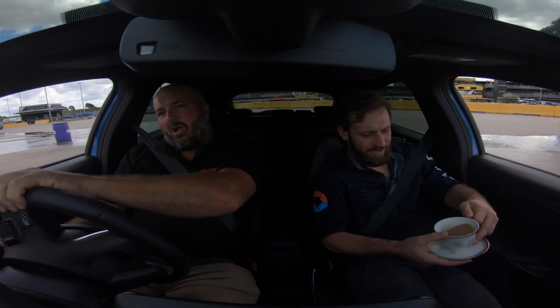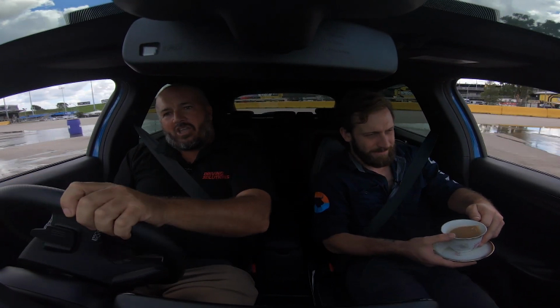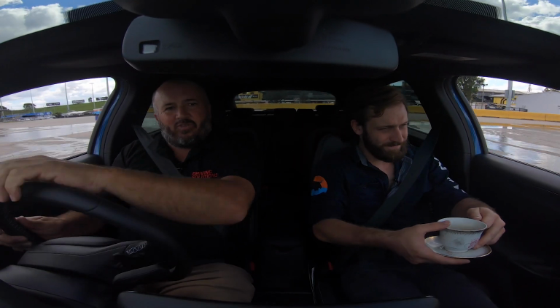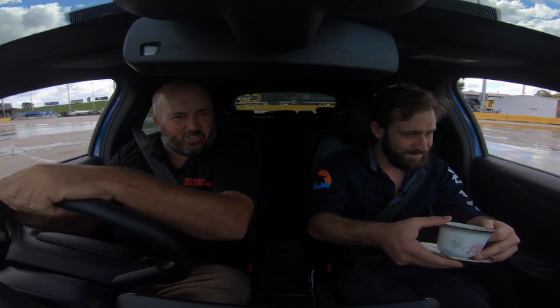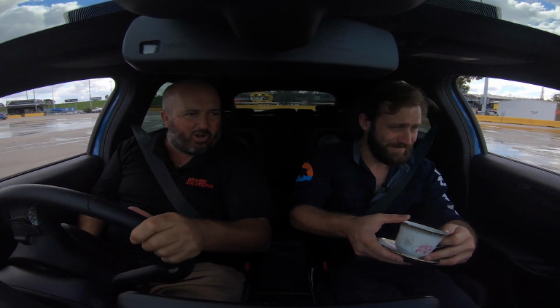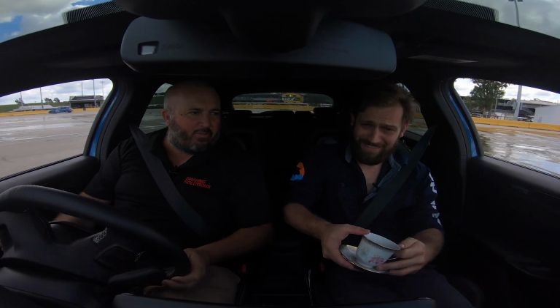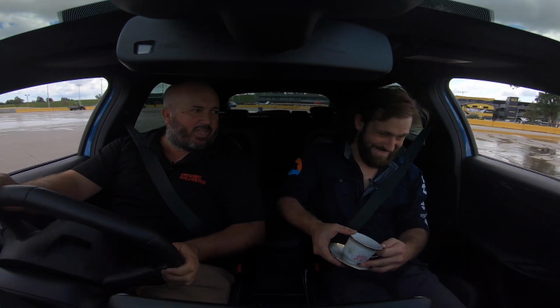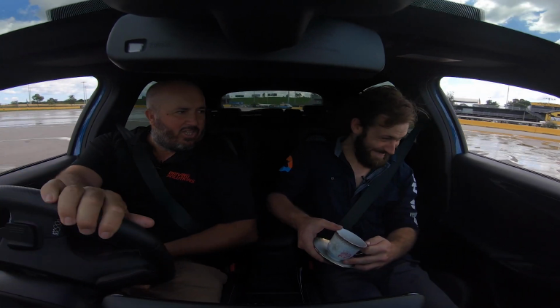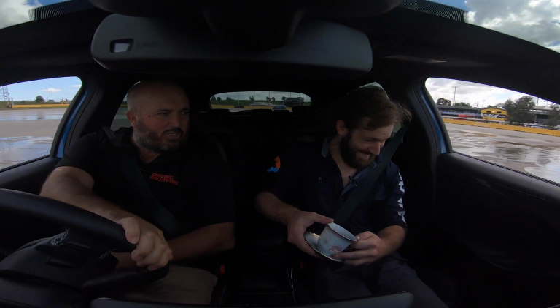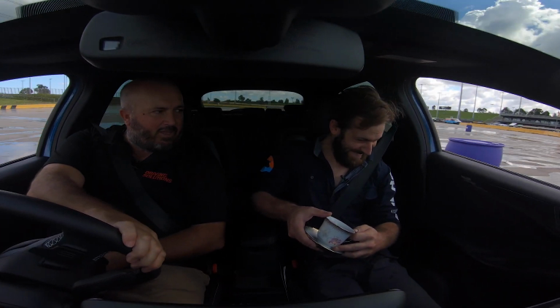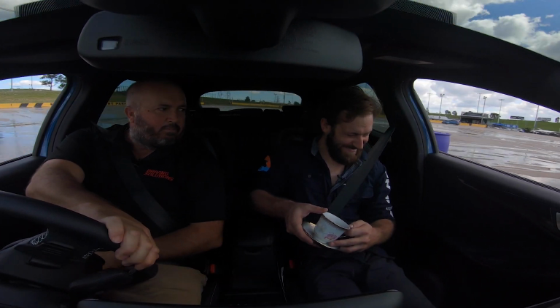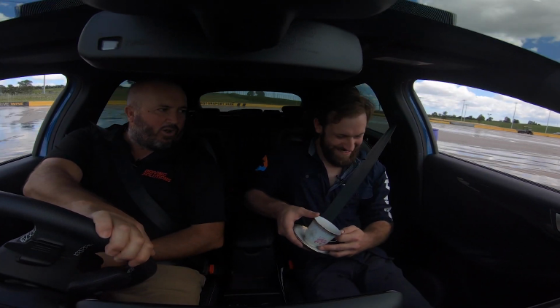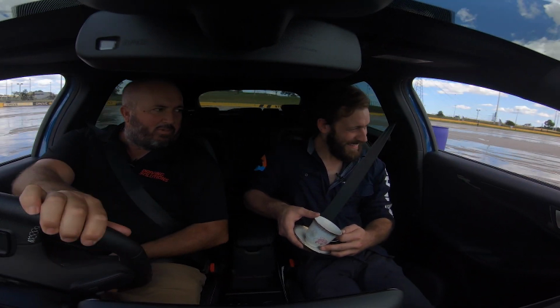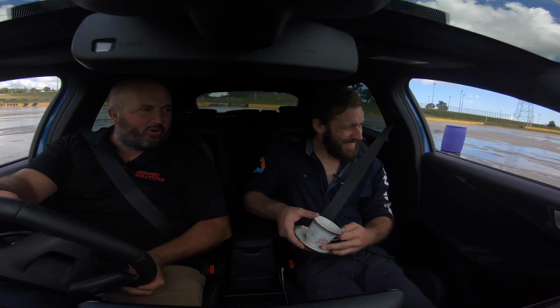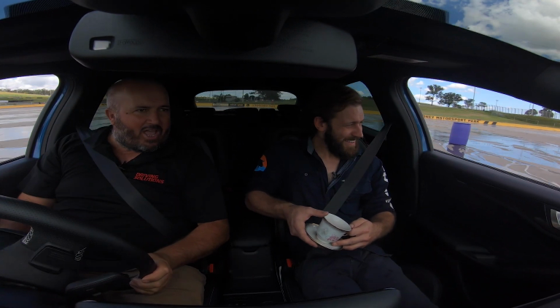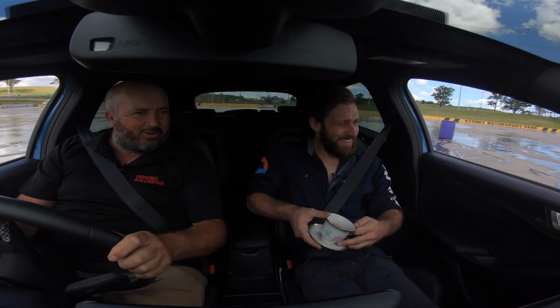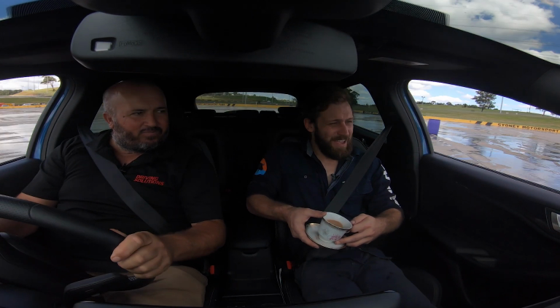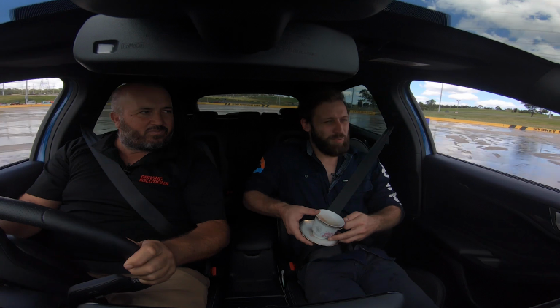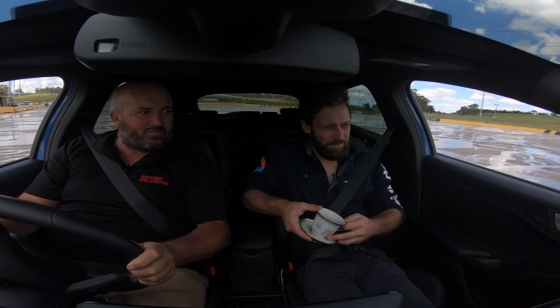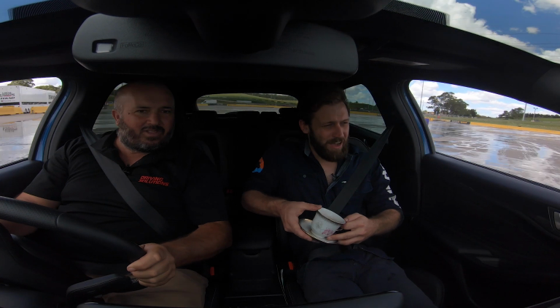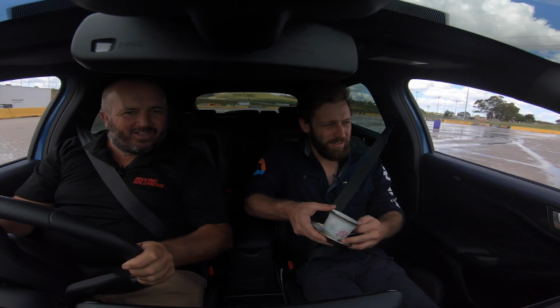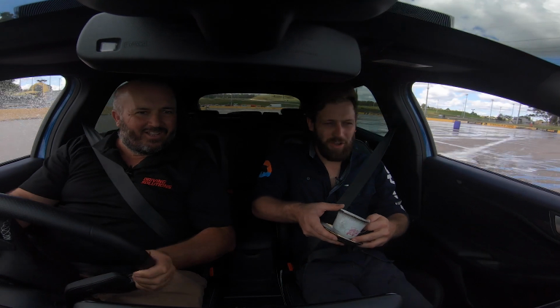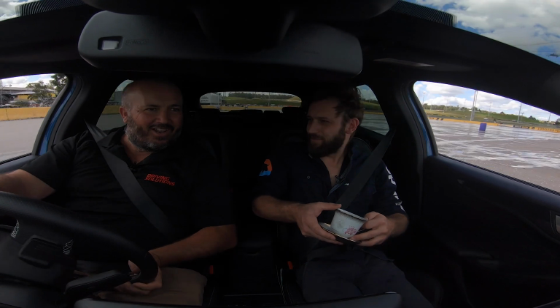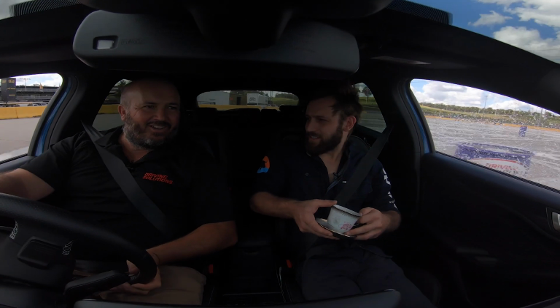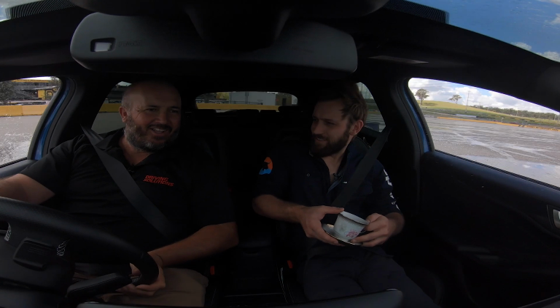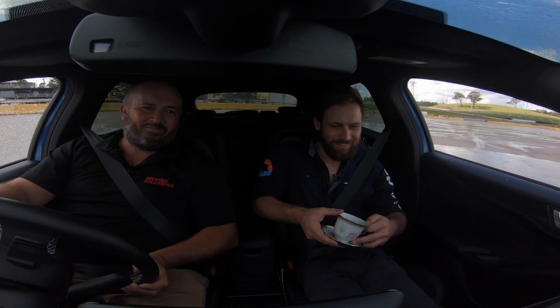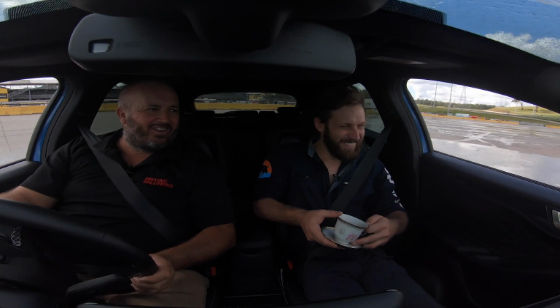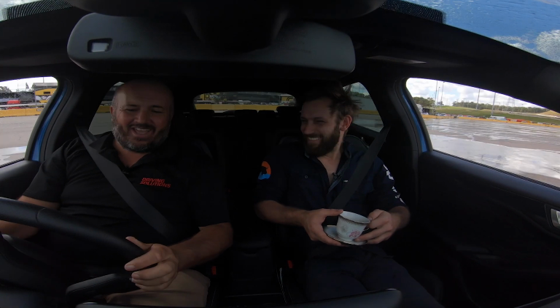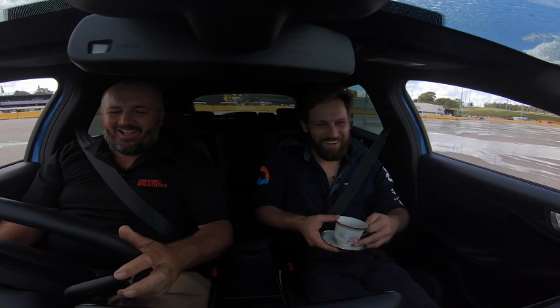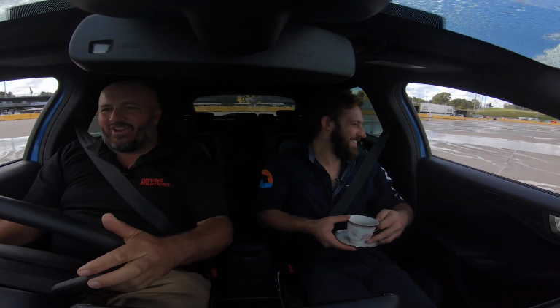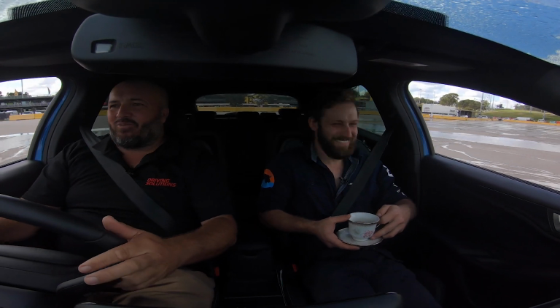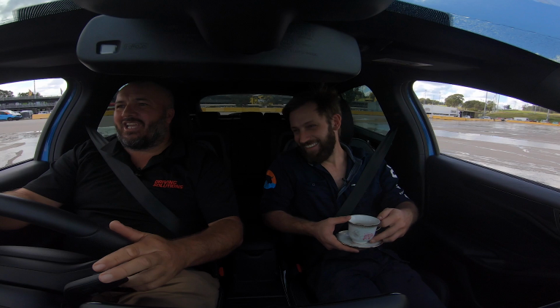Oh yeah, so I guess with a nice hydraulic handbrake you'd just bang it on and then away you go. Yeah, you can pull it harder, longer, faster. Oh mate, look at that - I thought I'd give you a wash down.